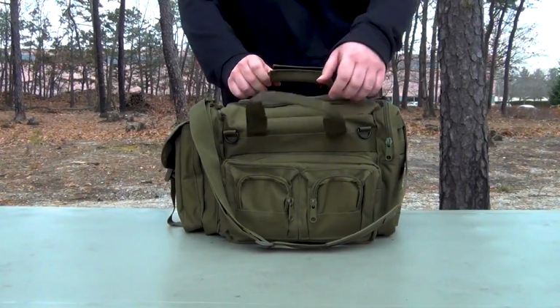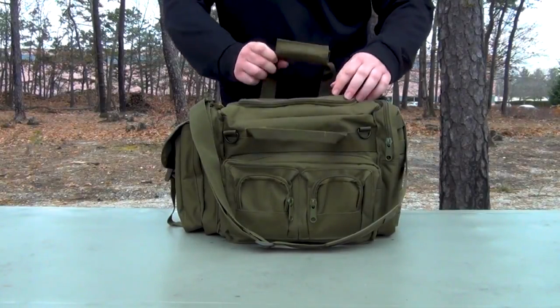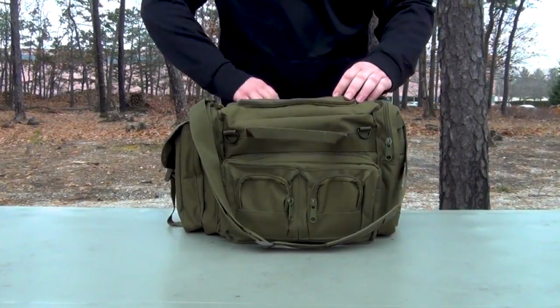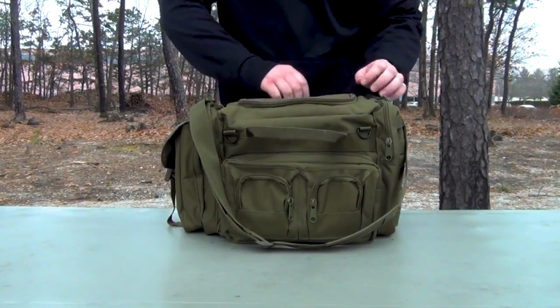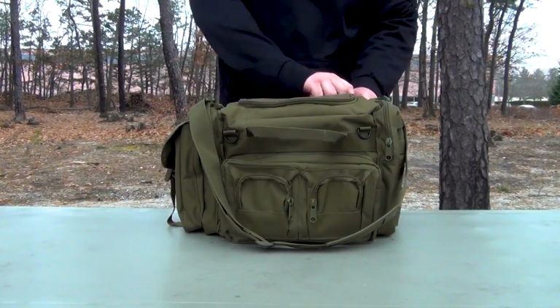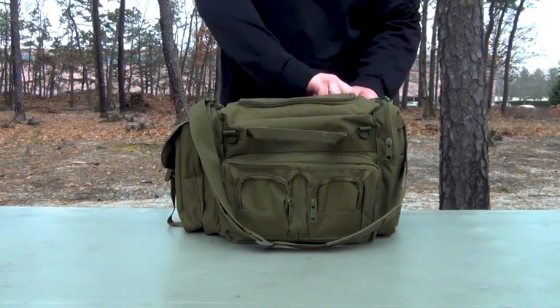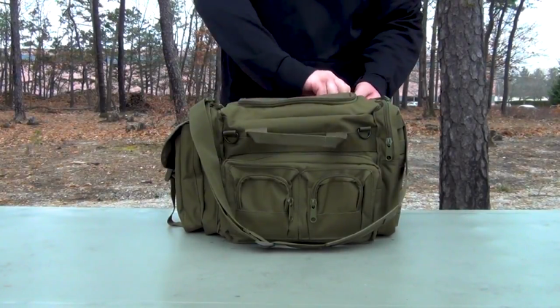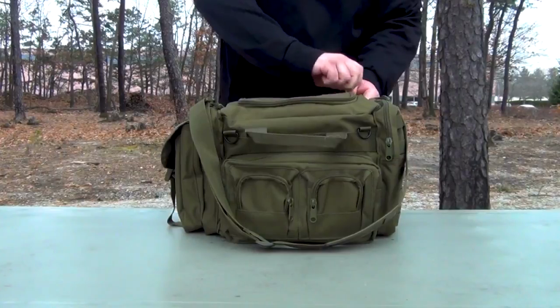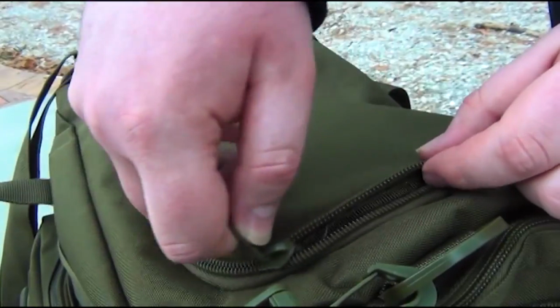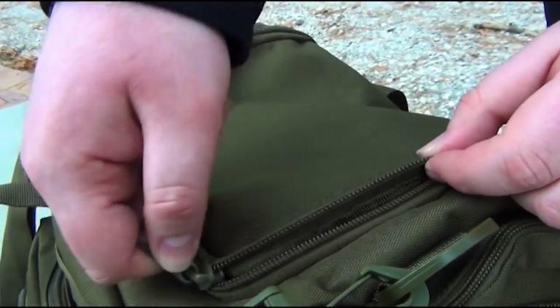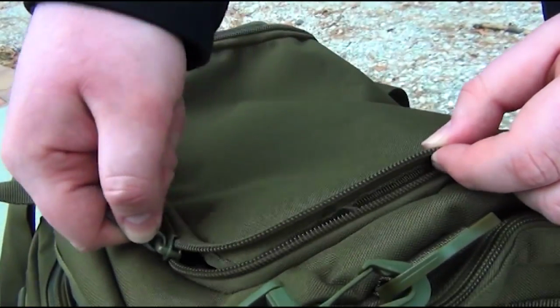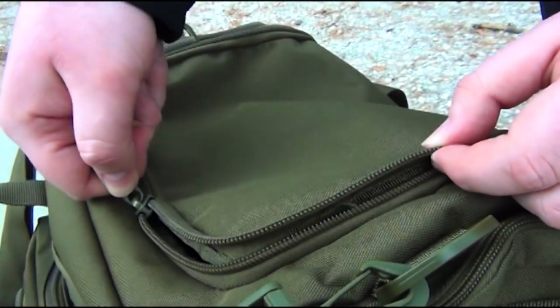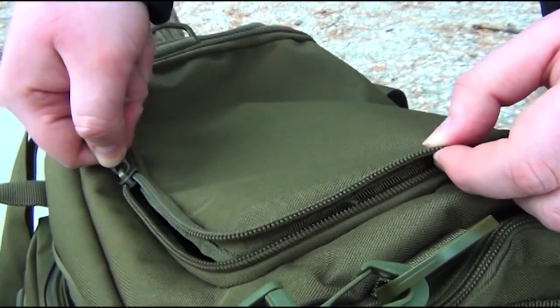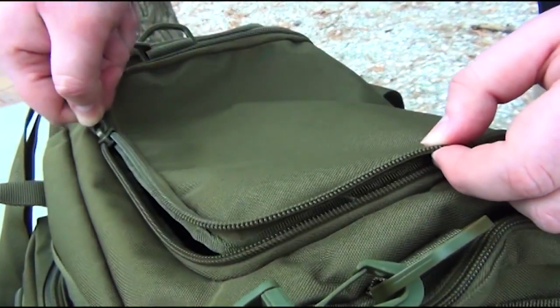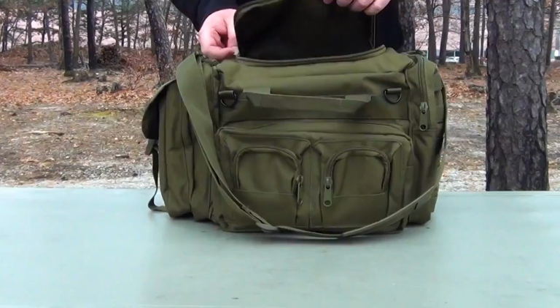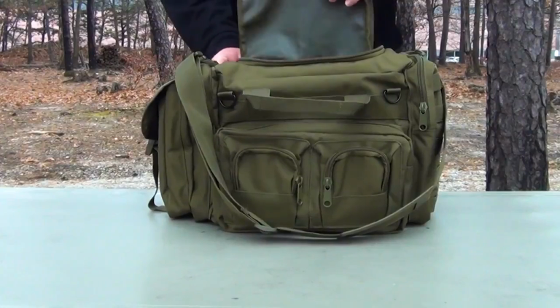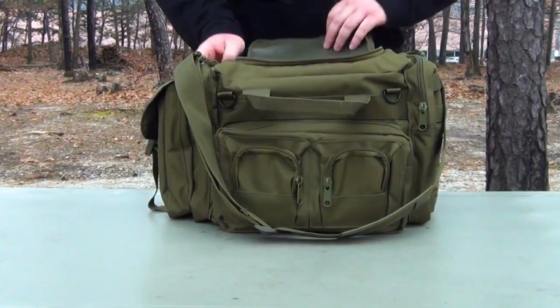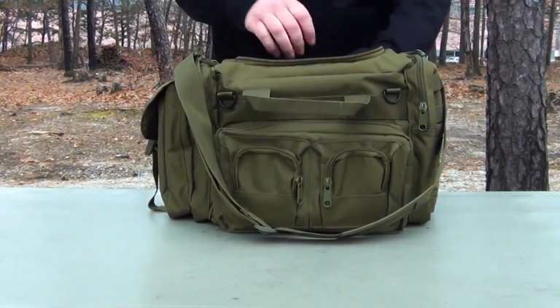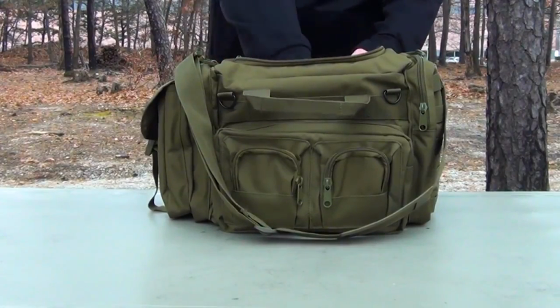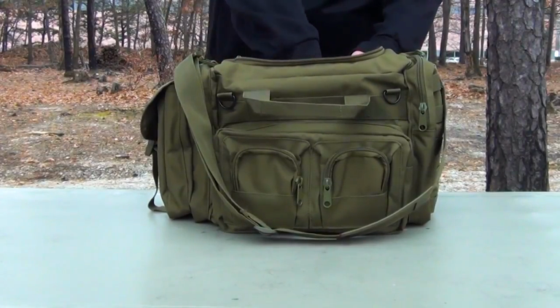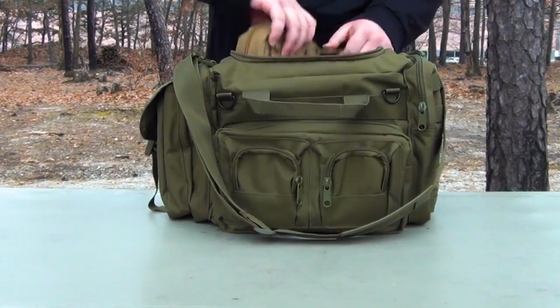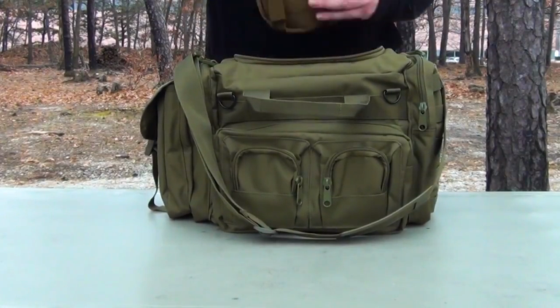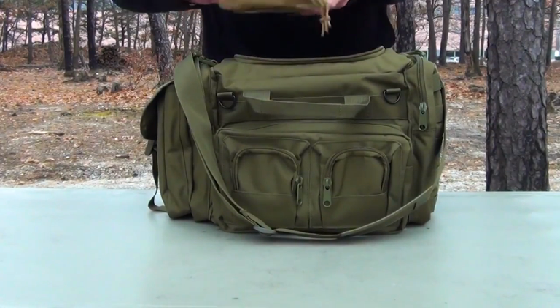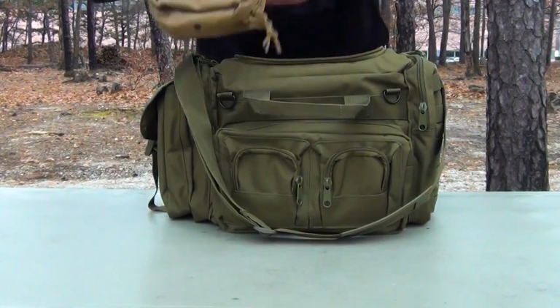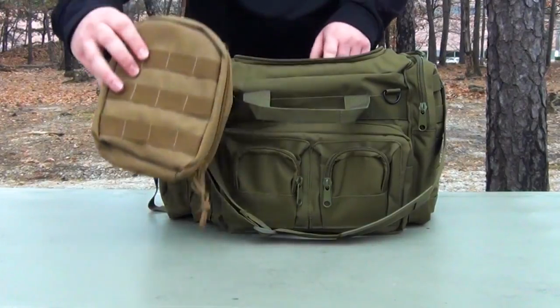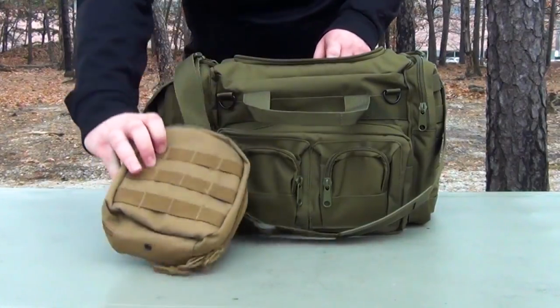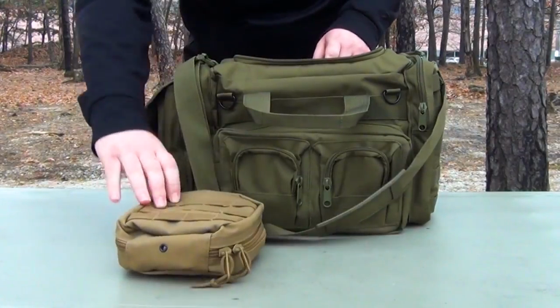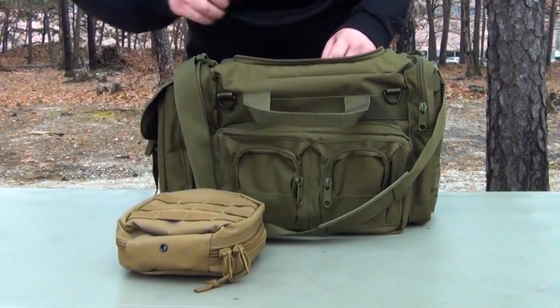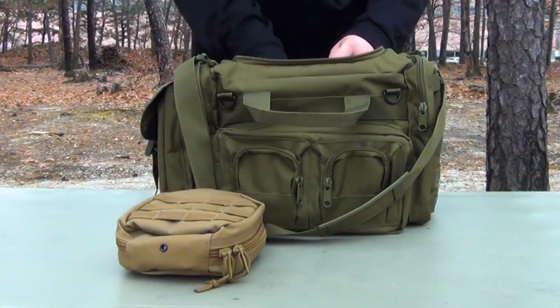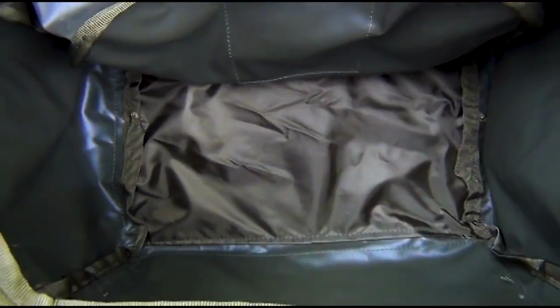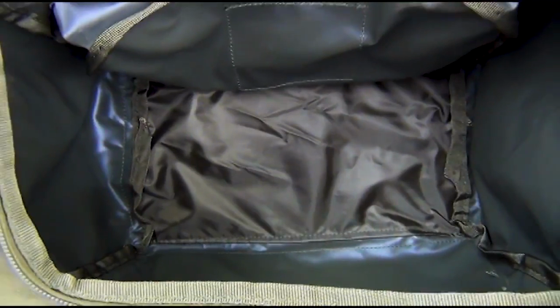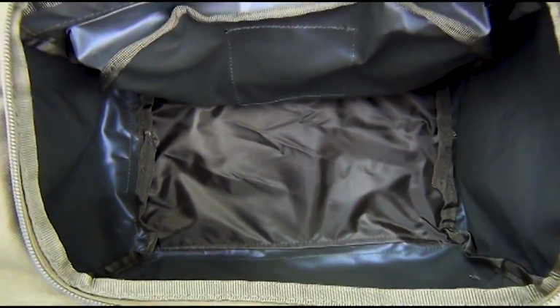The large main compartment, designed with a U-shaped zipper flap, allows for quick and easy access to the gear you have packed inside. There's enough space for all your range essentials.